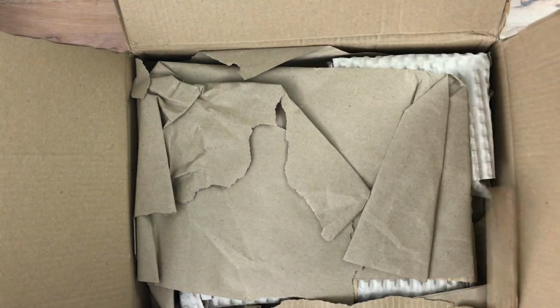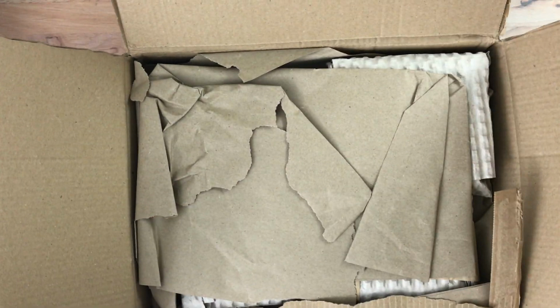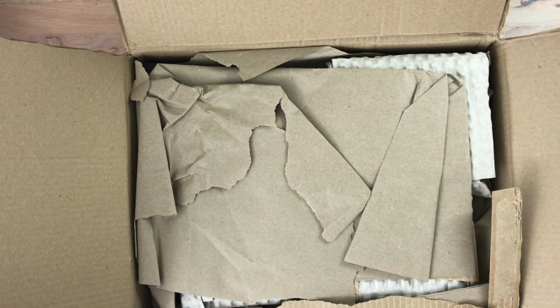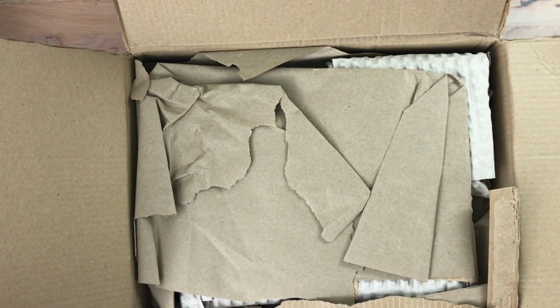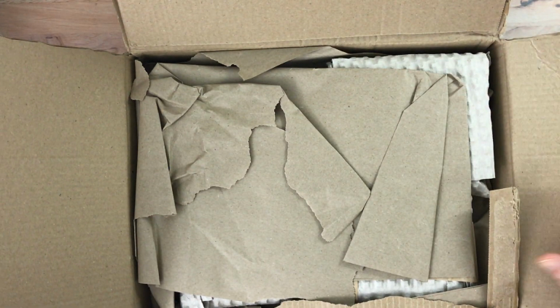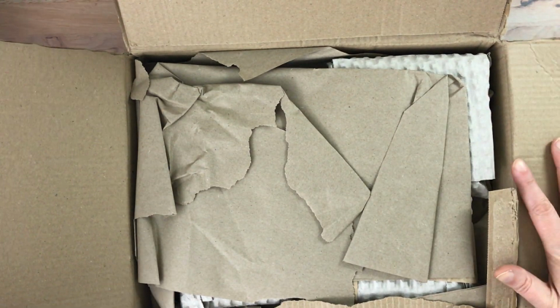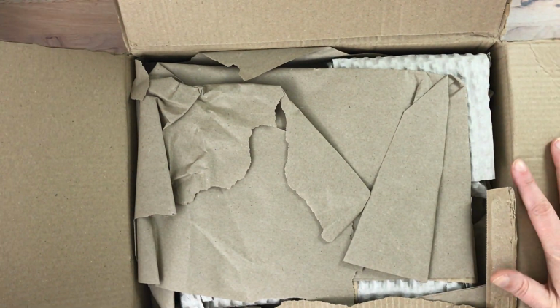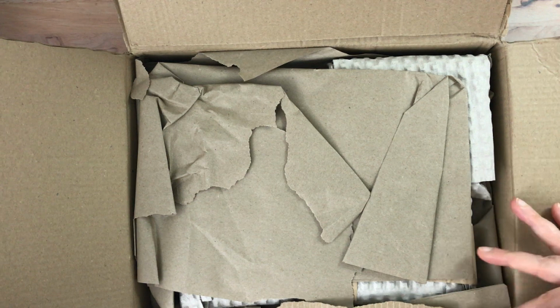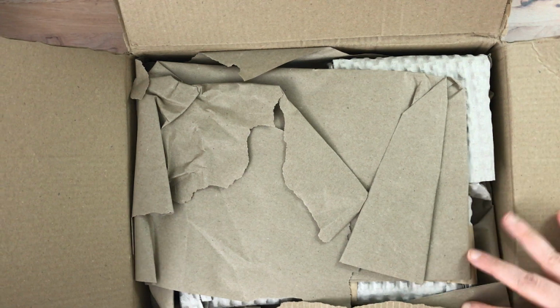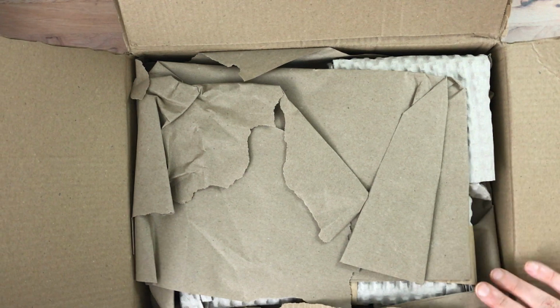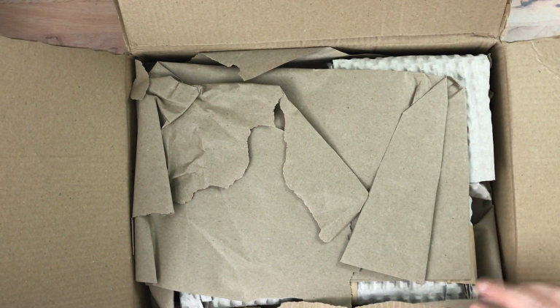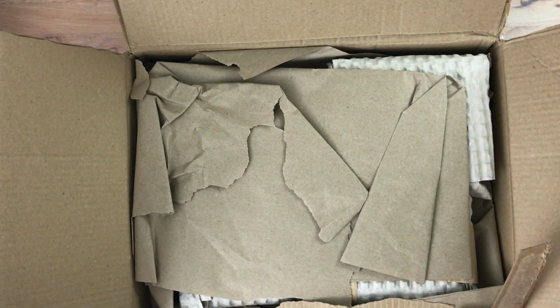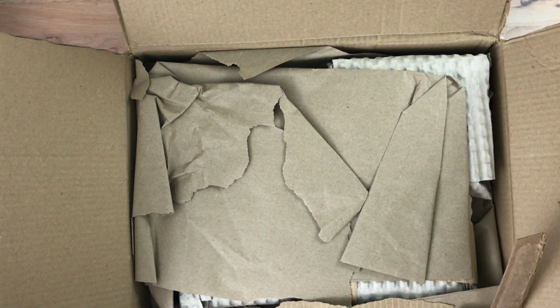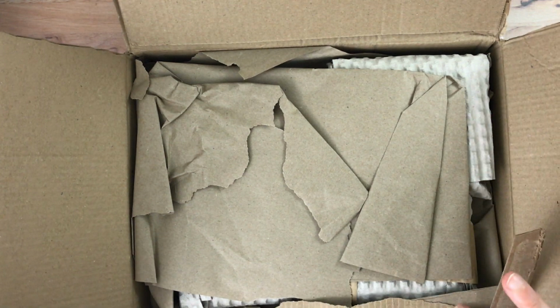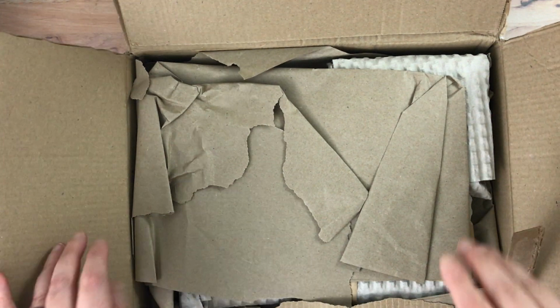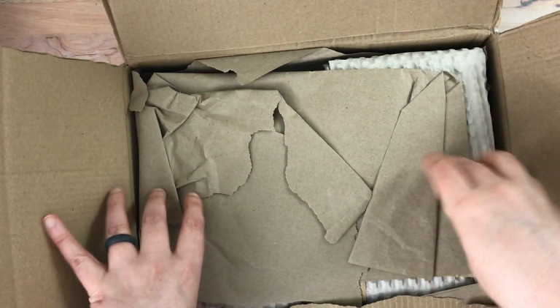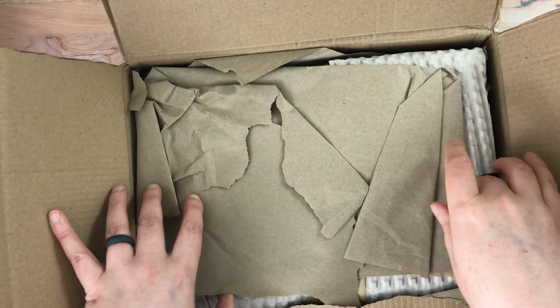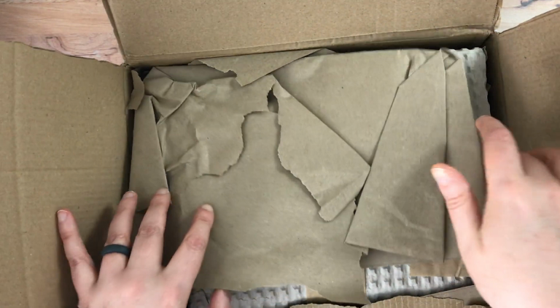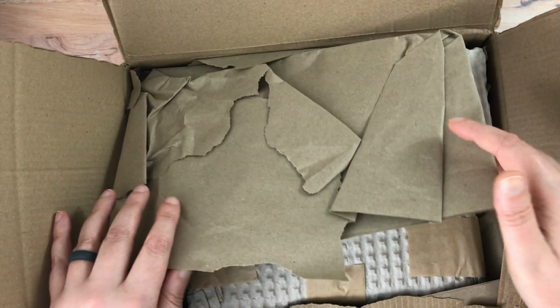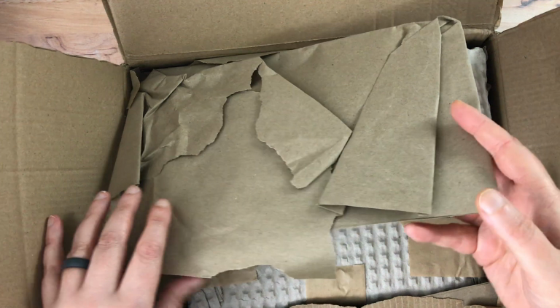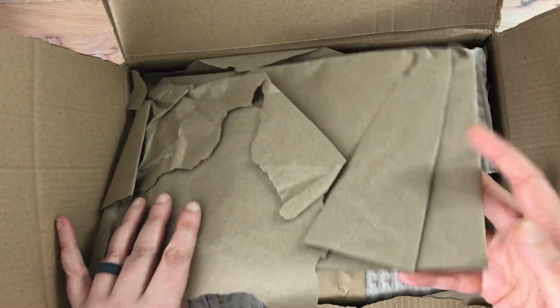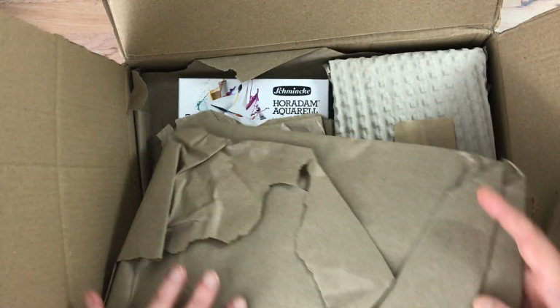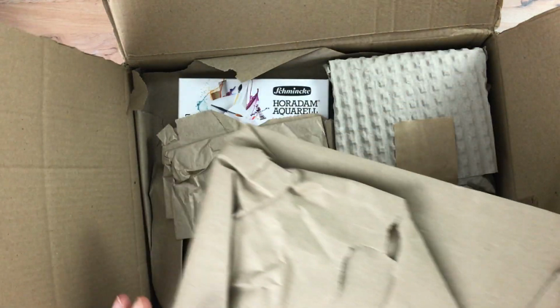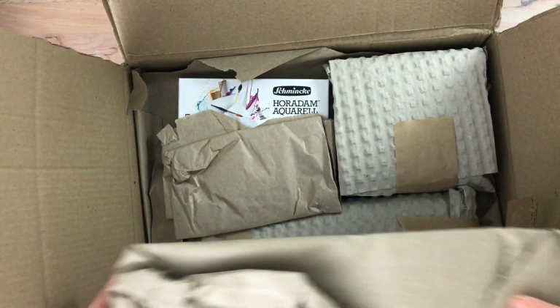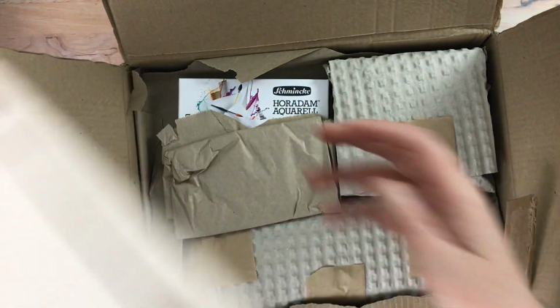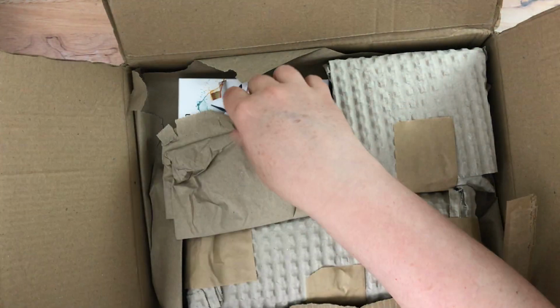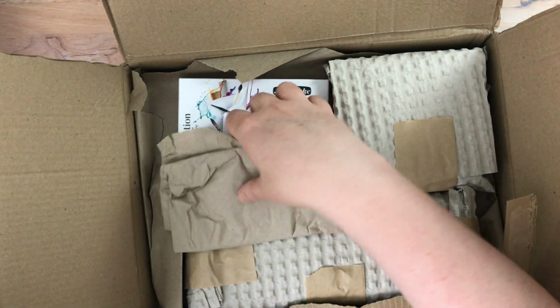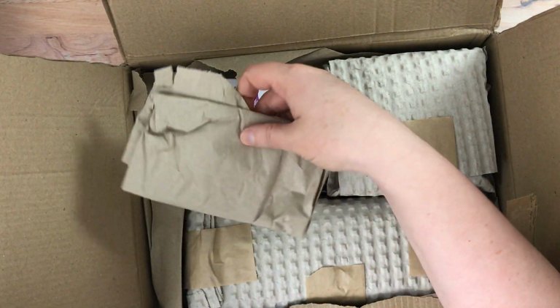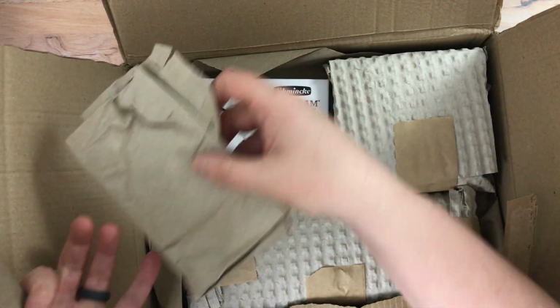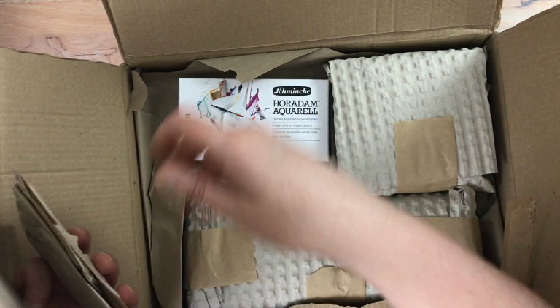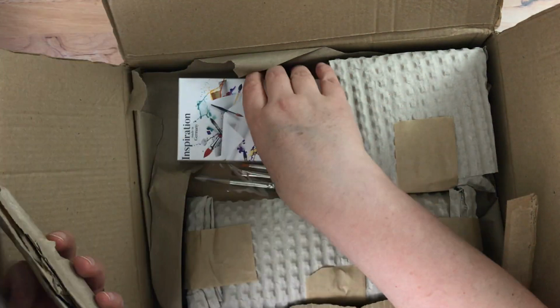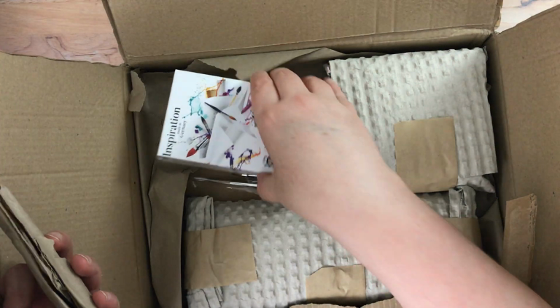I did want to show you their packaging as well, because they're really good — I mean it doesn't look pretty, but they're really good about using recycled and recyclable materials.